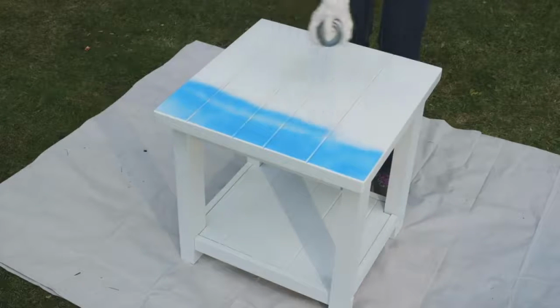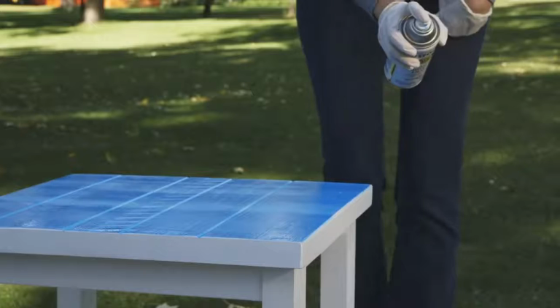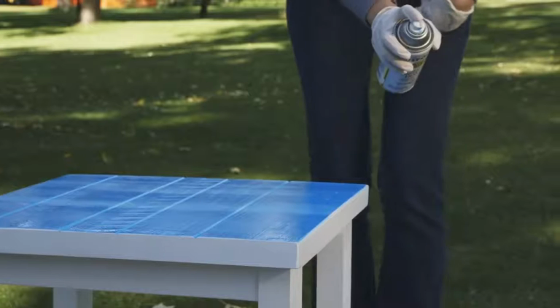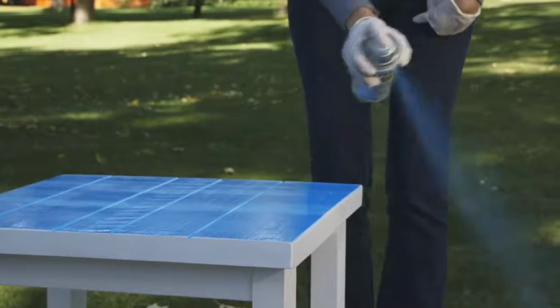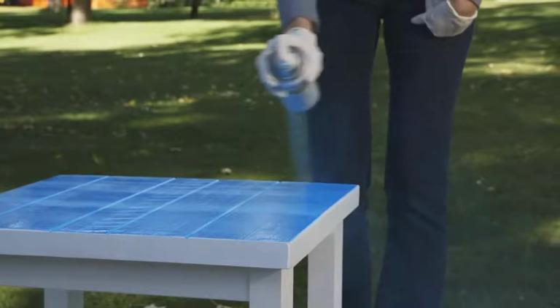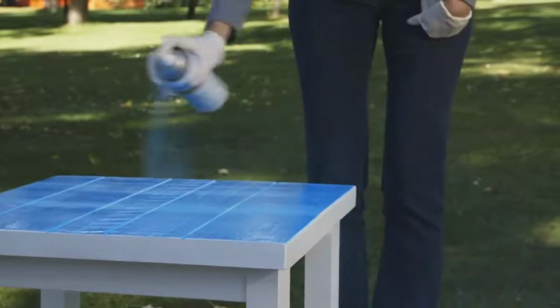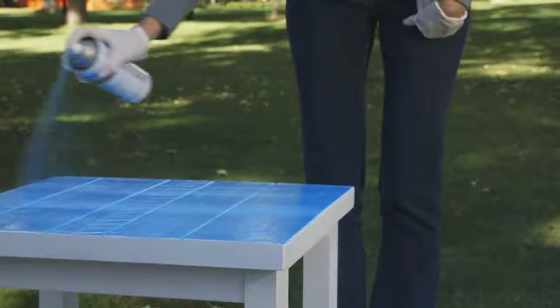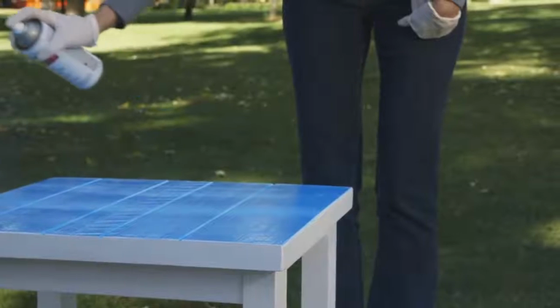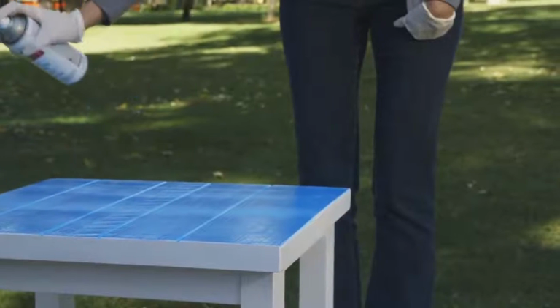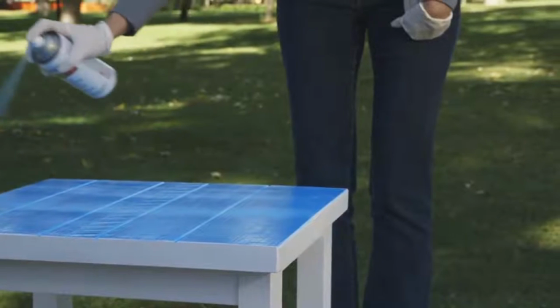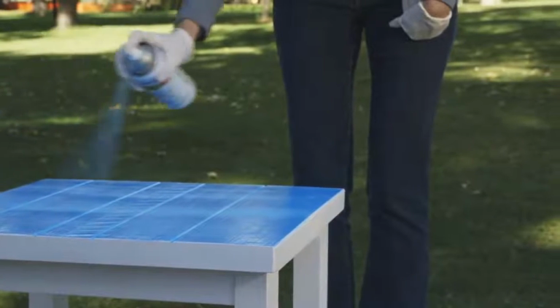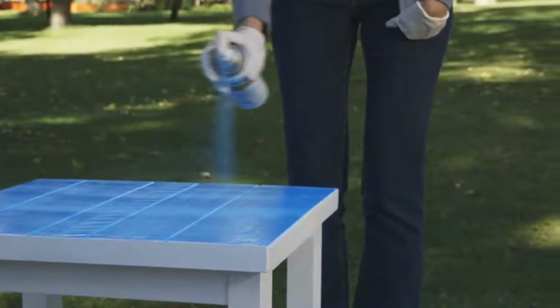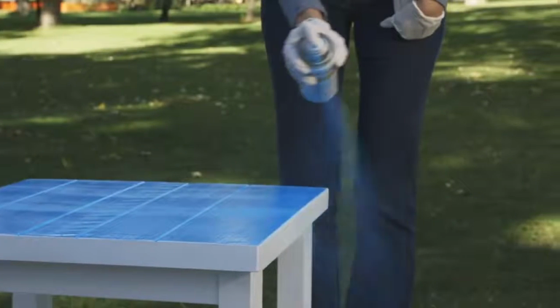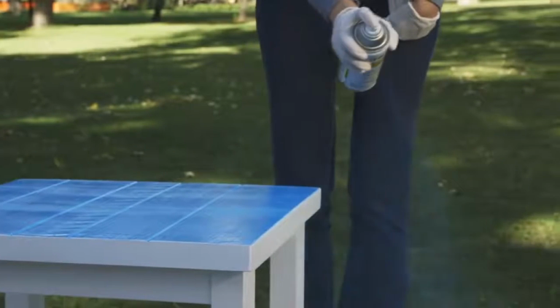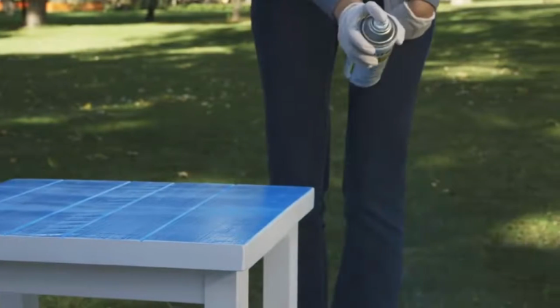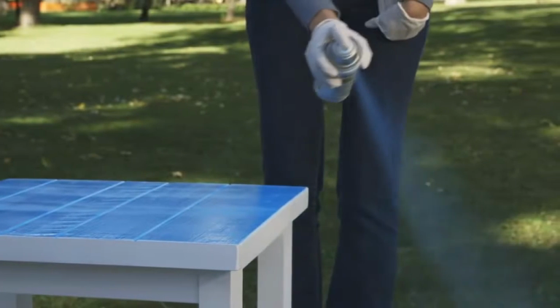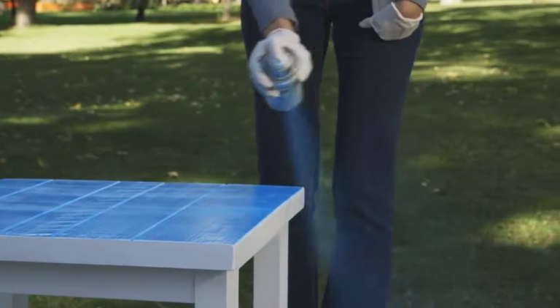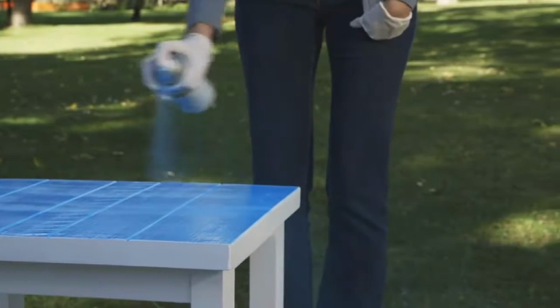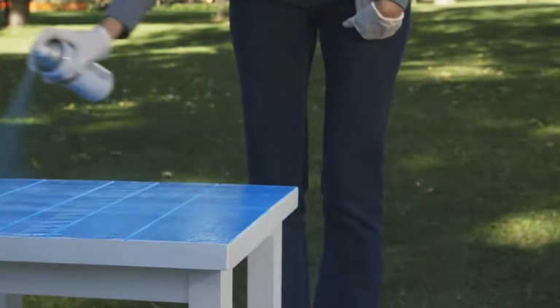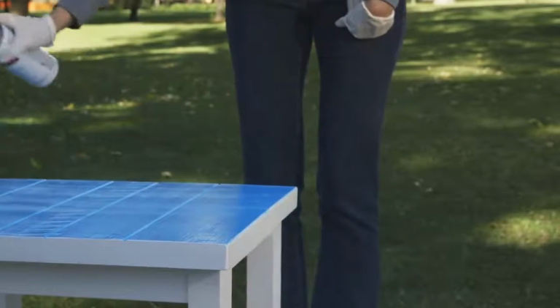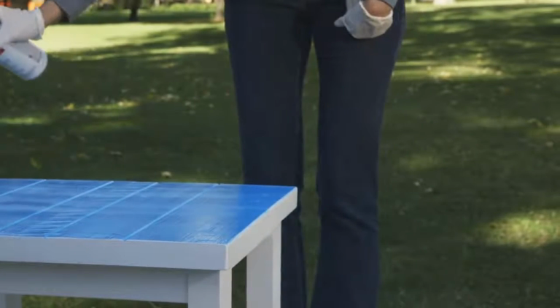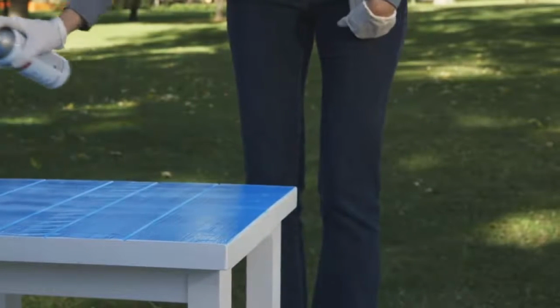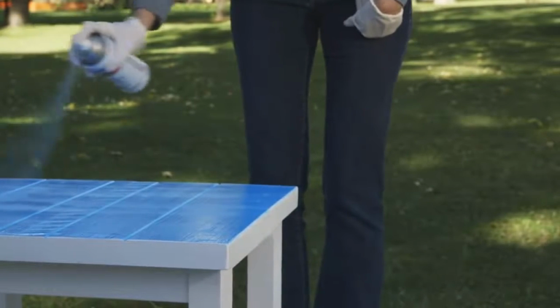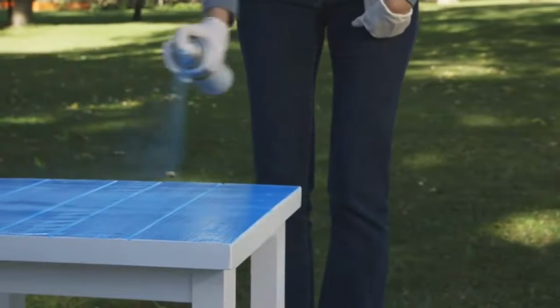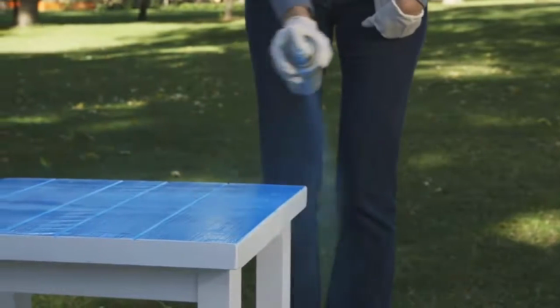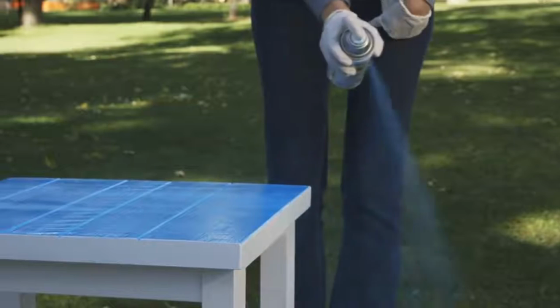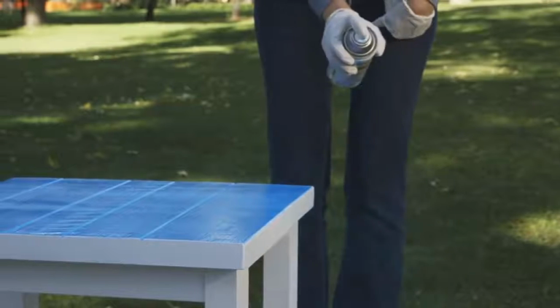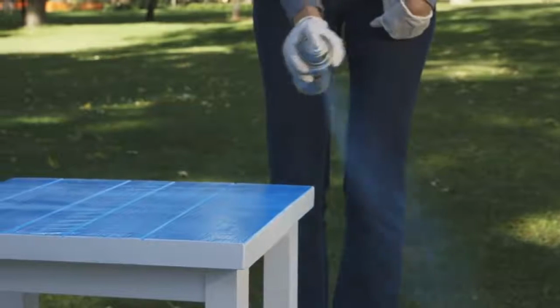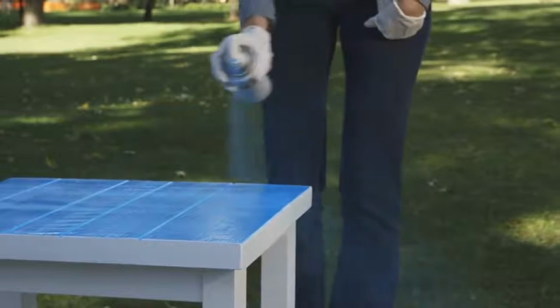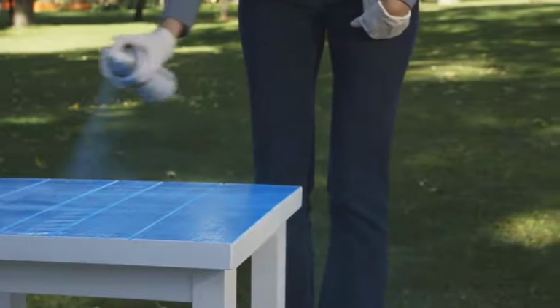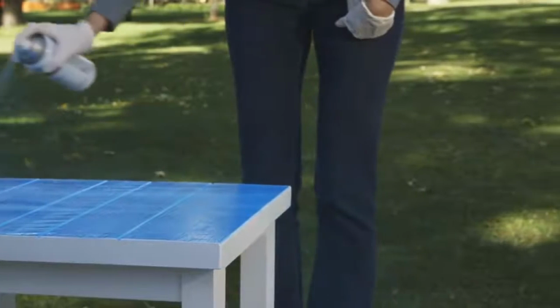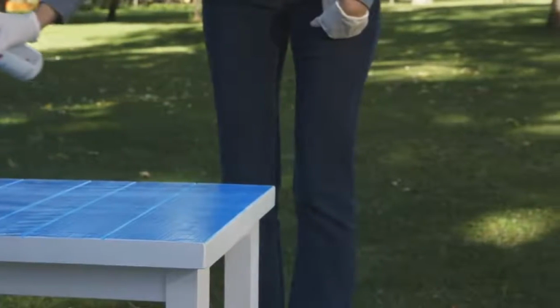A good rule of thumb is to begin and end spraying beyond the edge of the surface you're painting. By doing this, you'll help eliminate any start and stop marks.